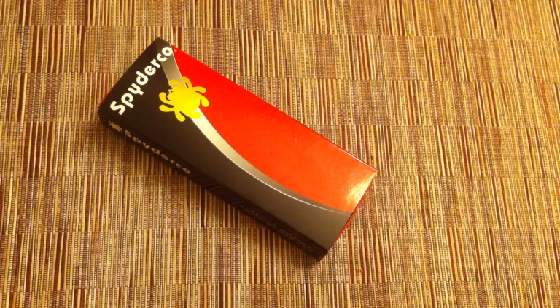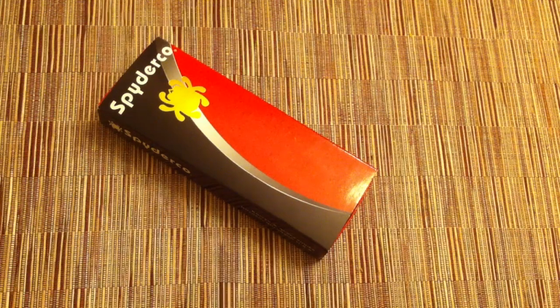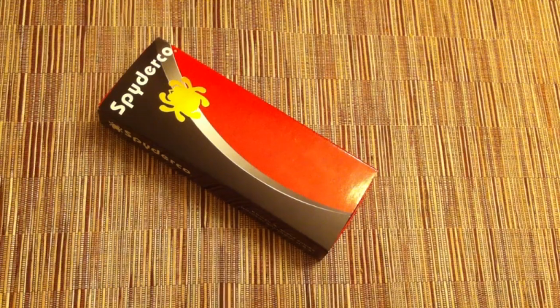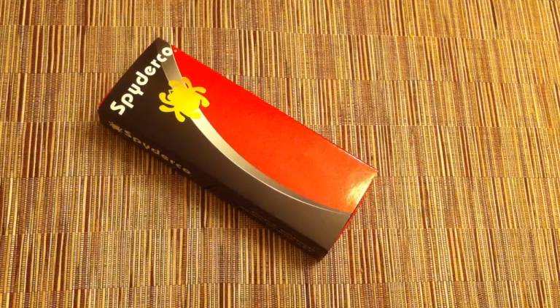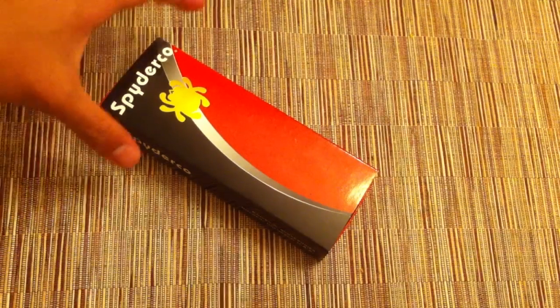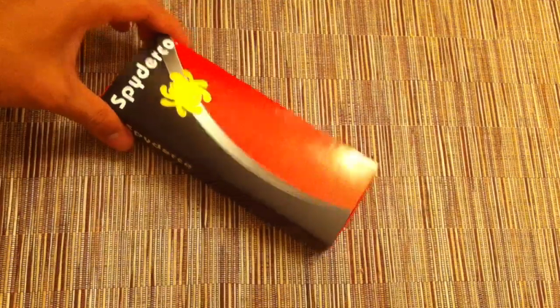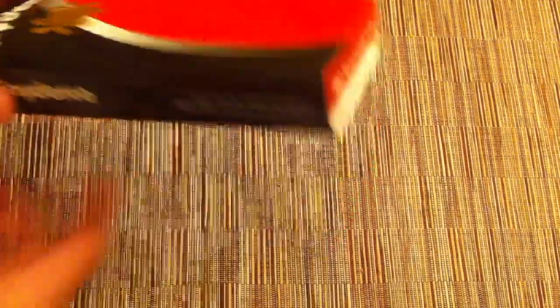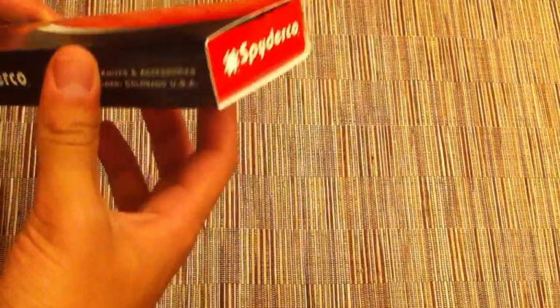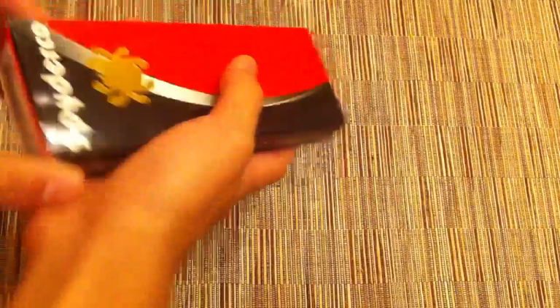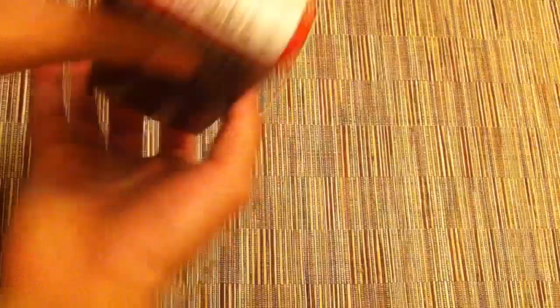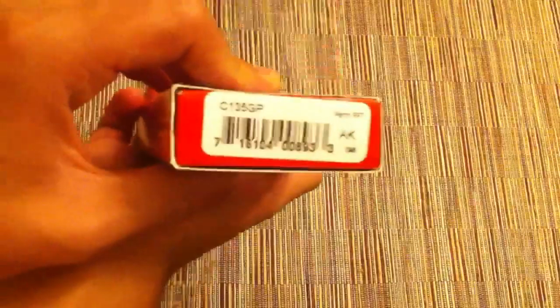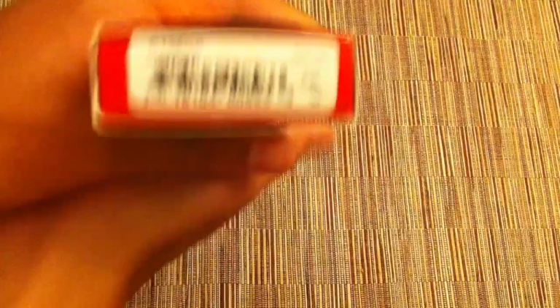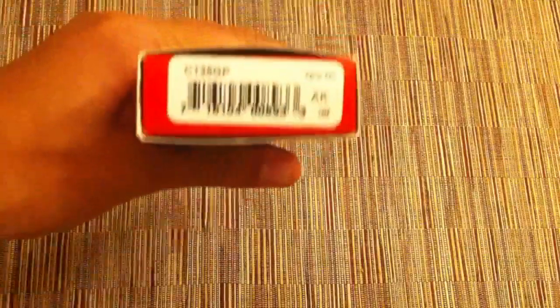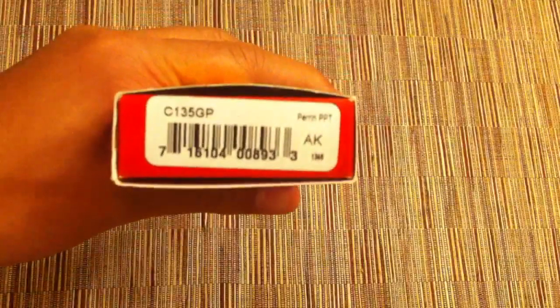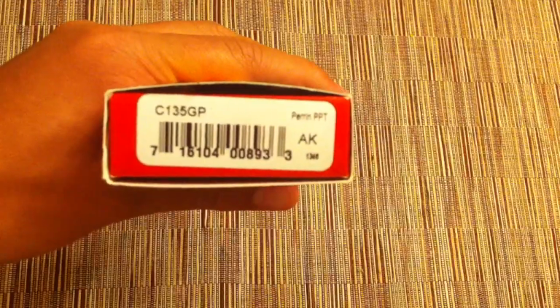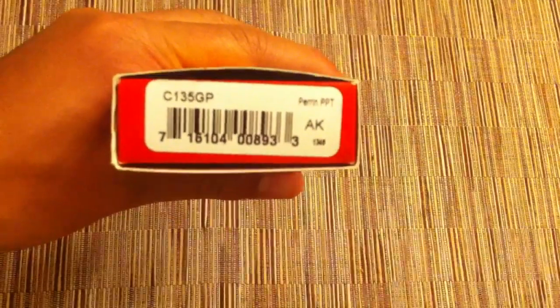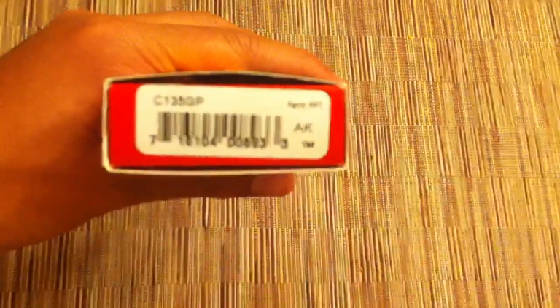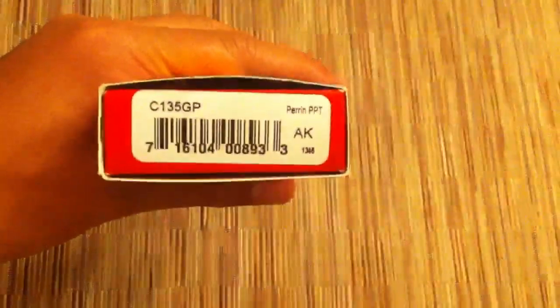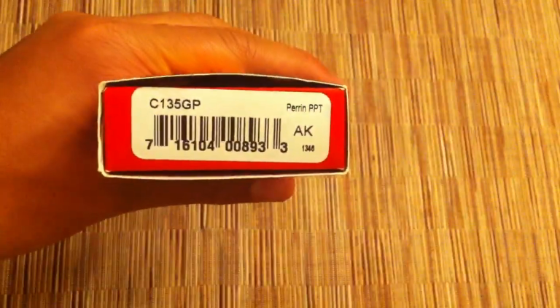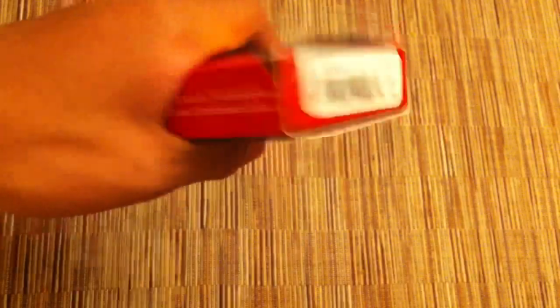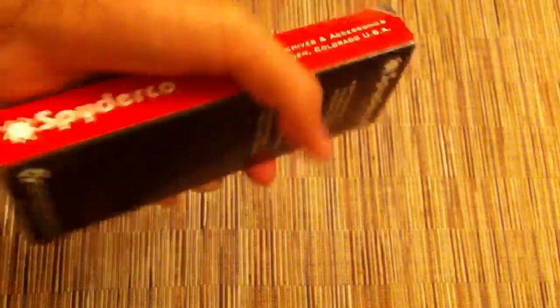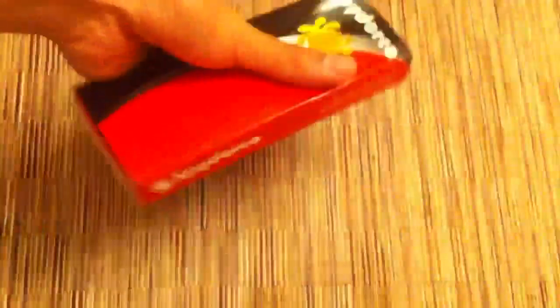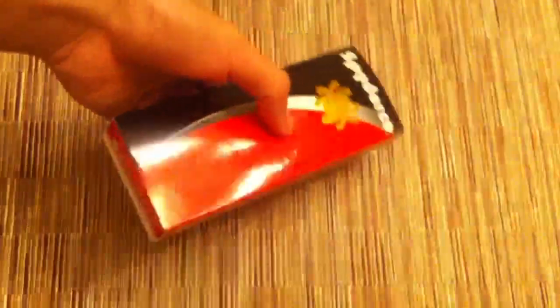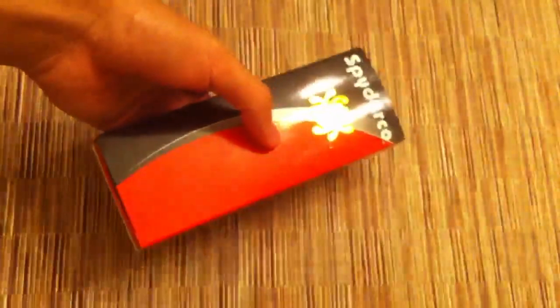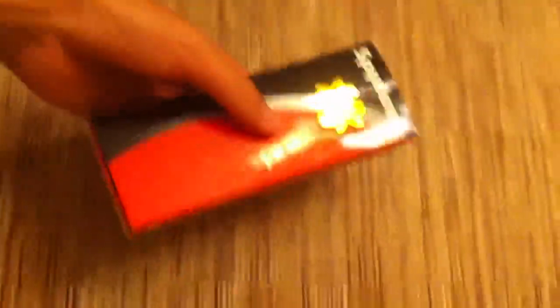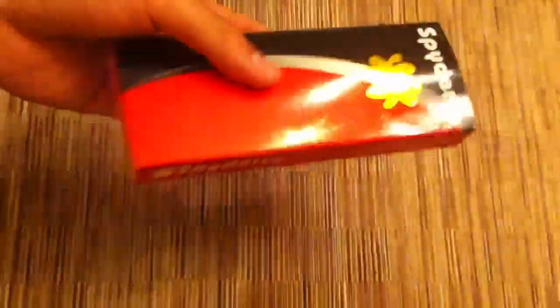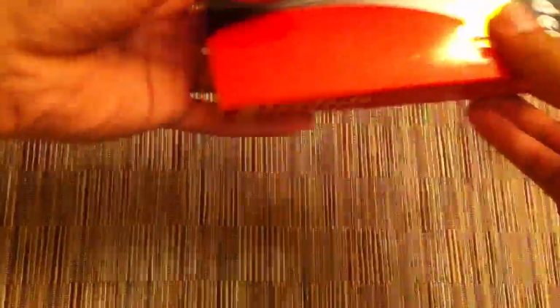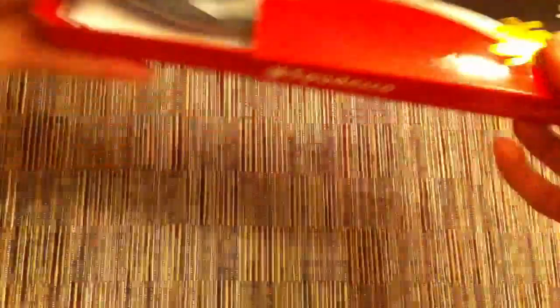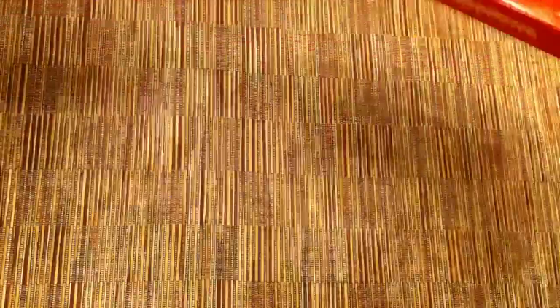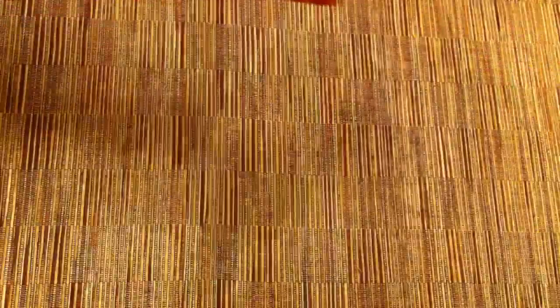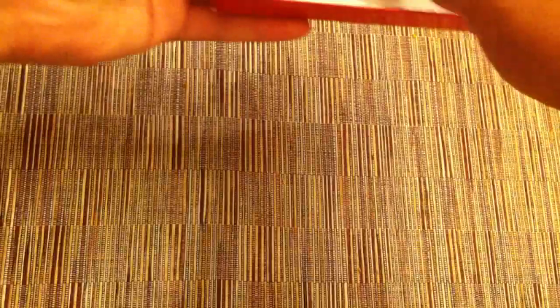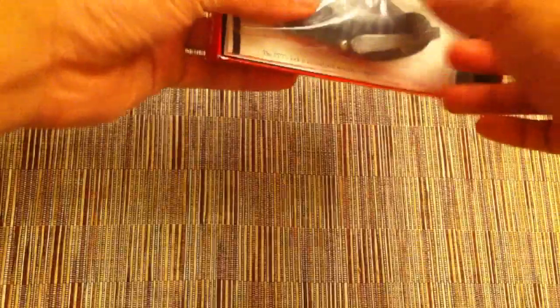What is up guys, it's review time. Today we're going to be taking a look at the Spyderco Perrin PPT. While I recite the specs, I'll be doing some size comparisons with a couple knives here.